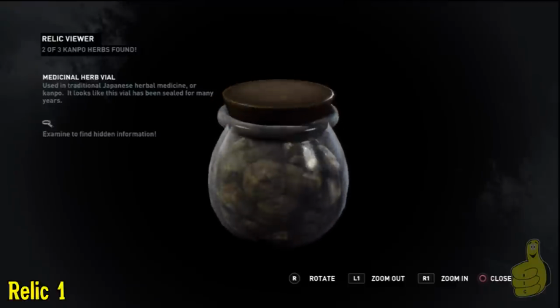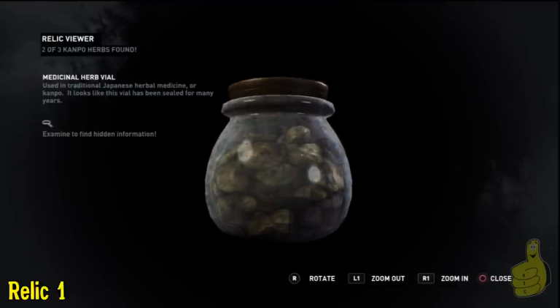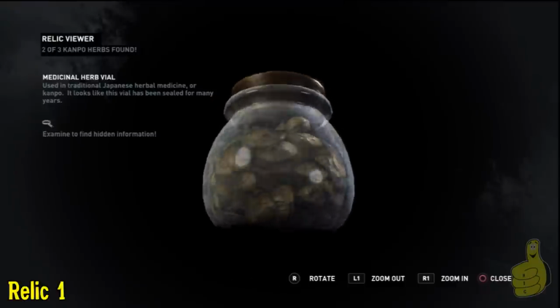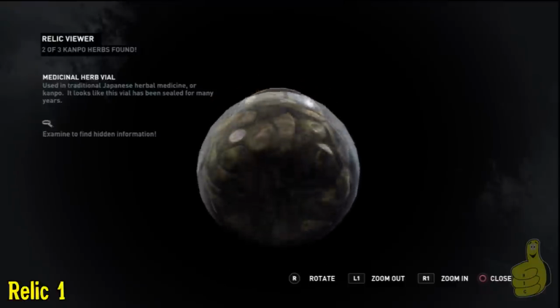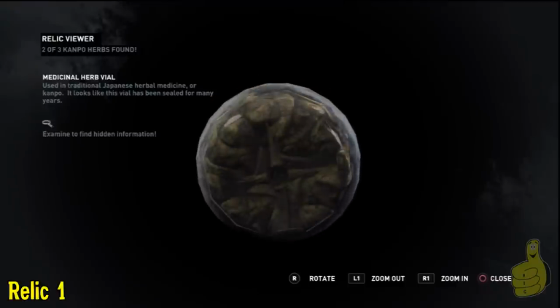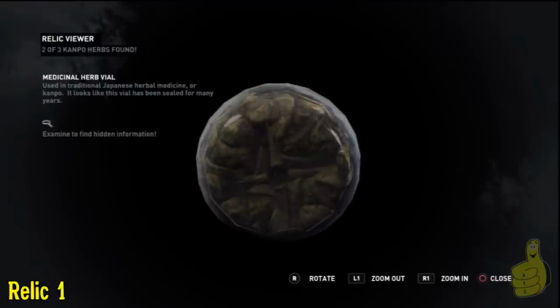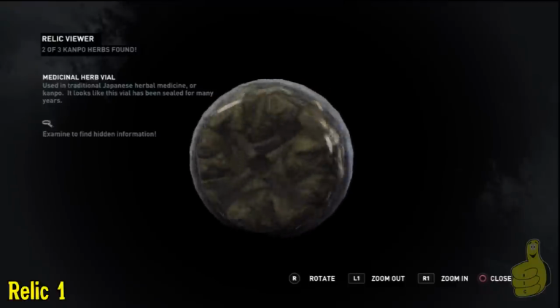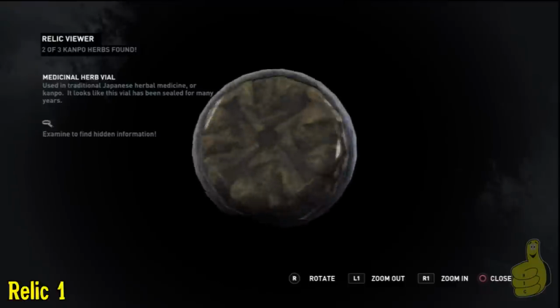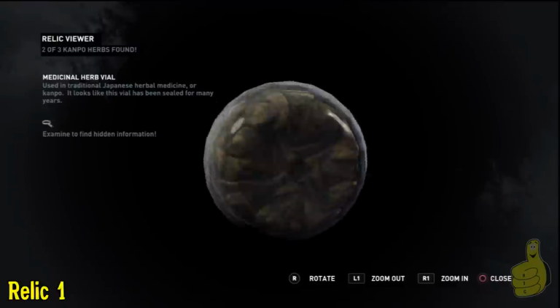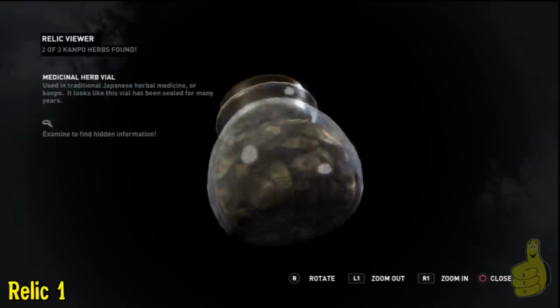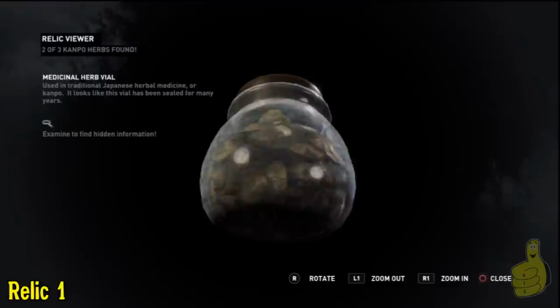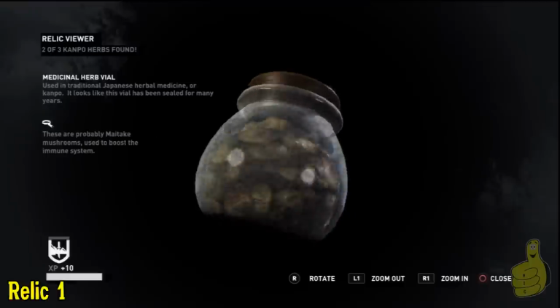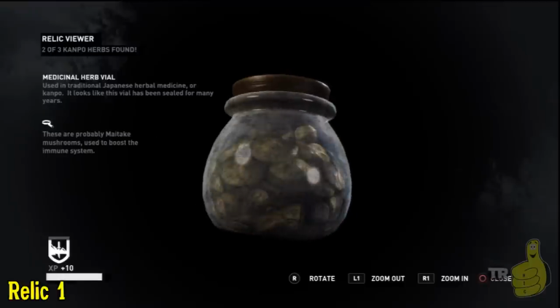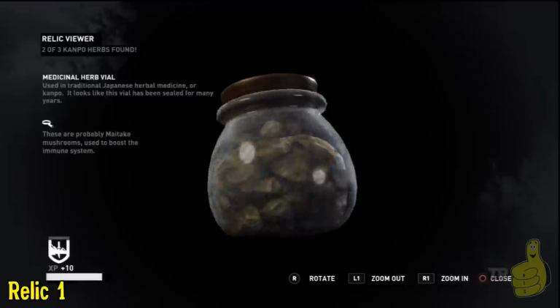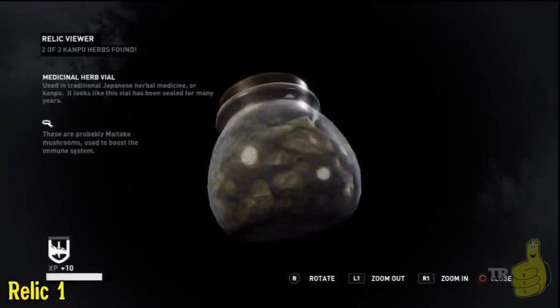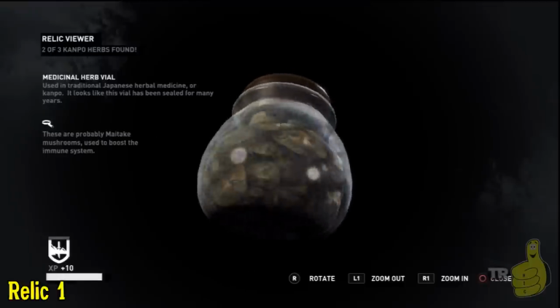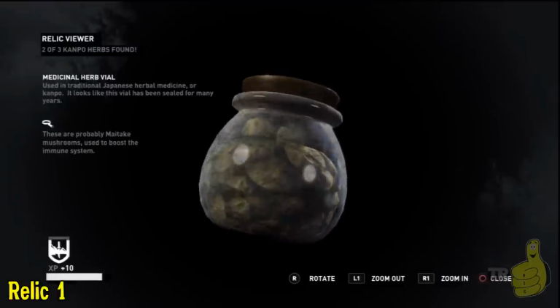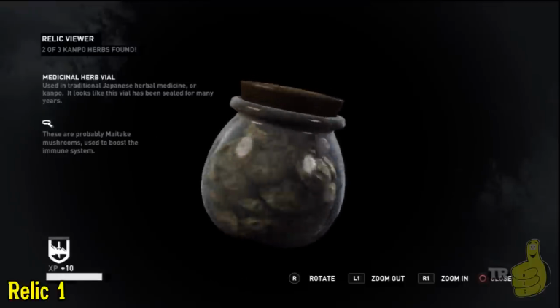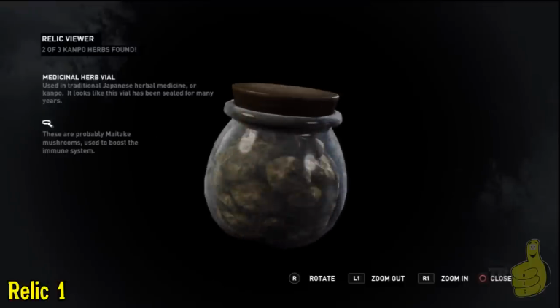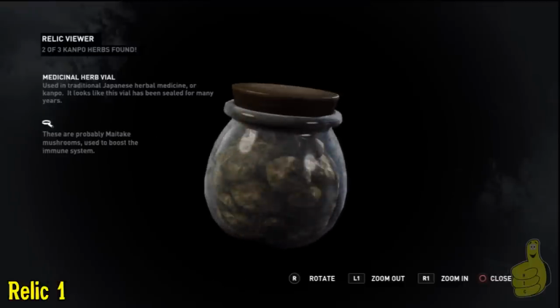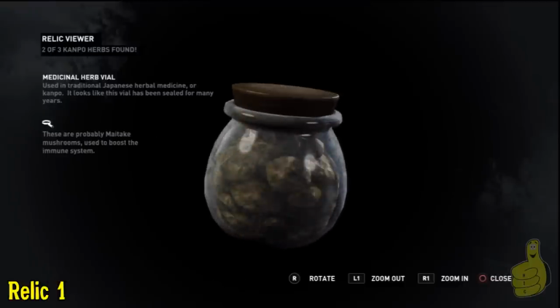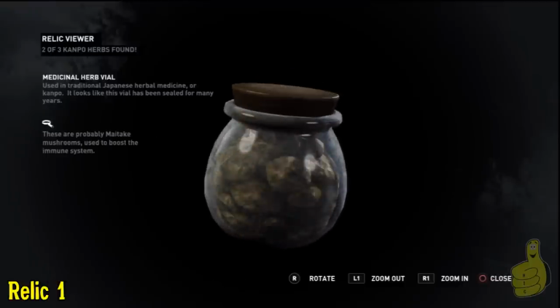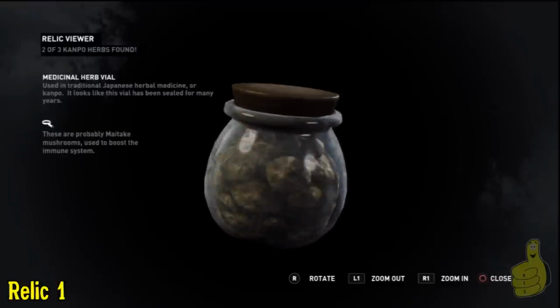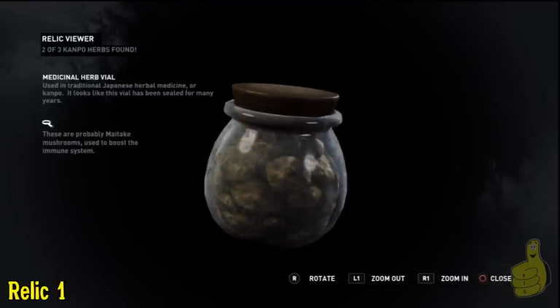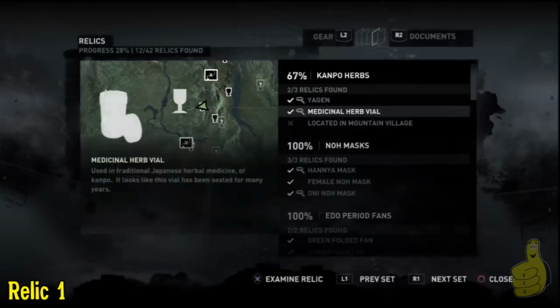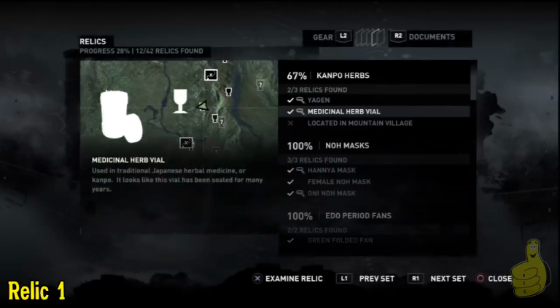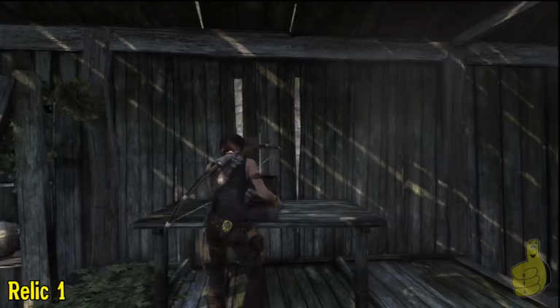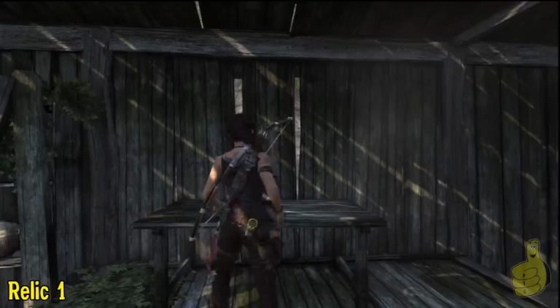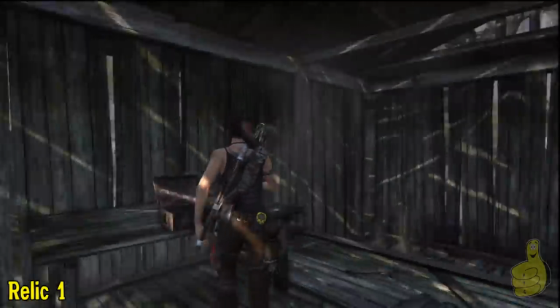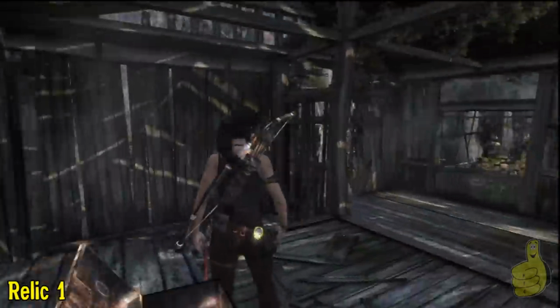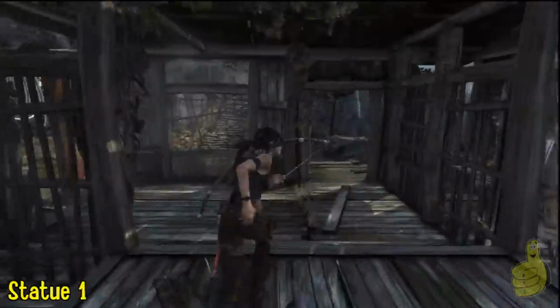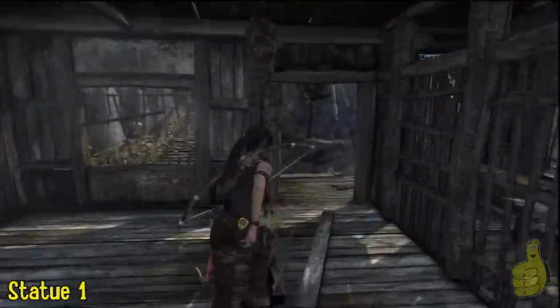Make sure when you do get to this relic that you spin it around. You can see off to the side it actually tells you that there's probably some more information there, and then it tells you what it is once you find it. So that's nice.